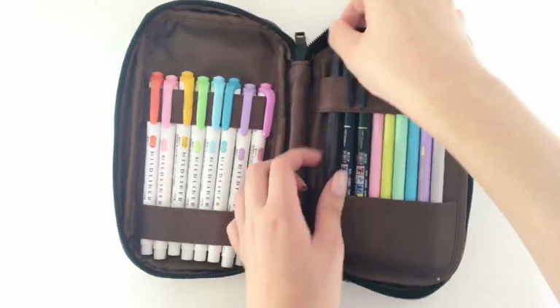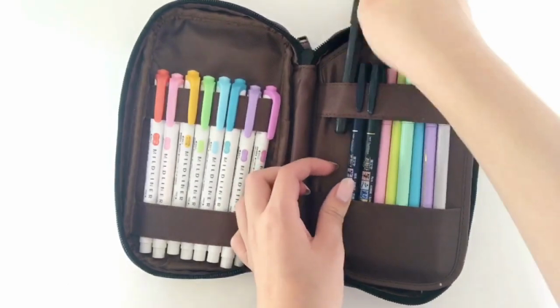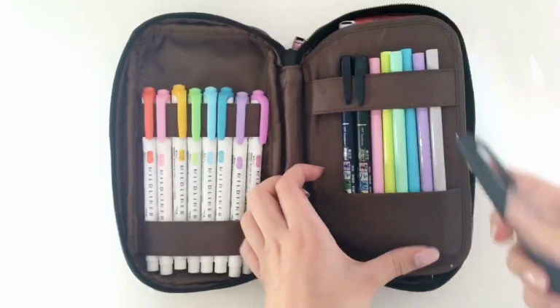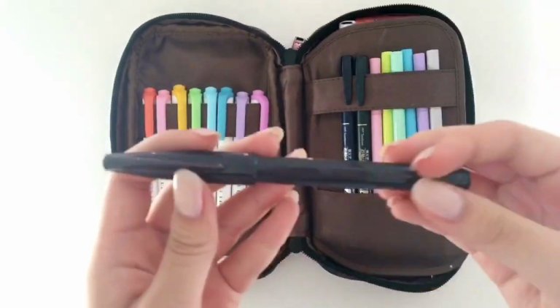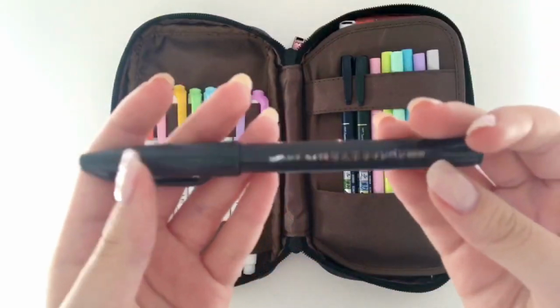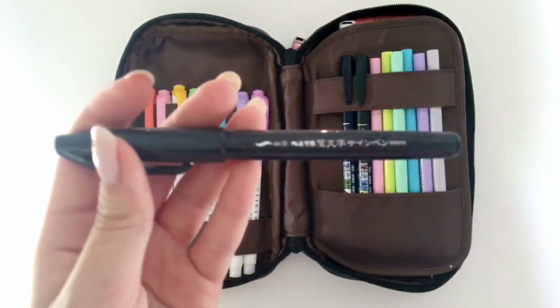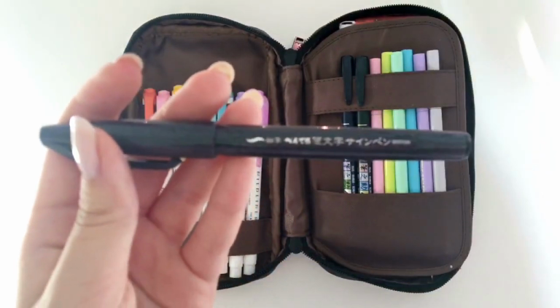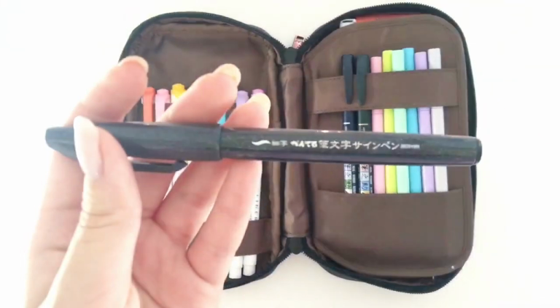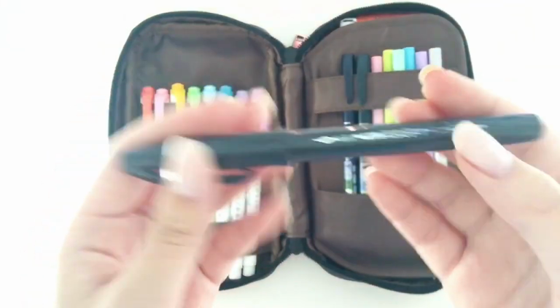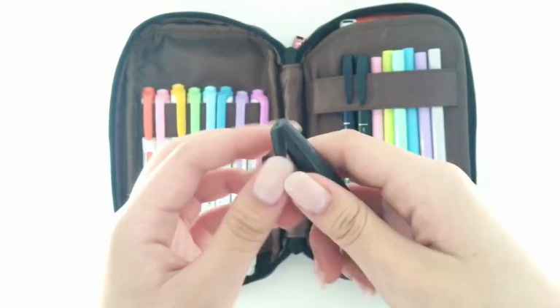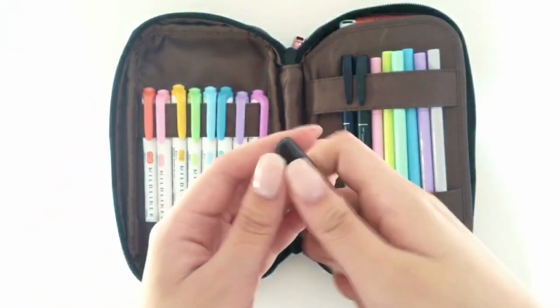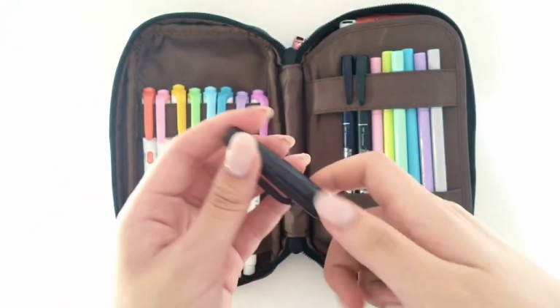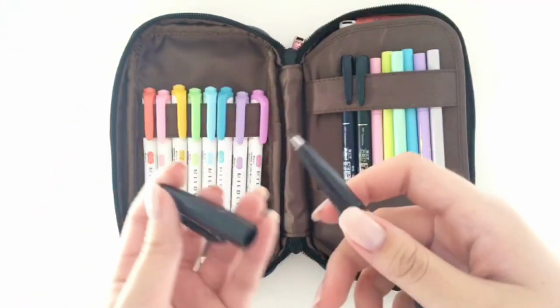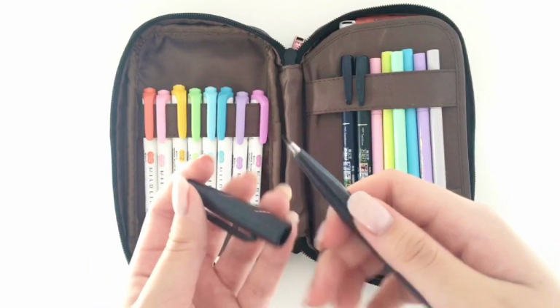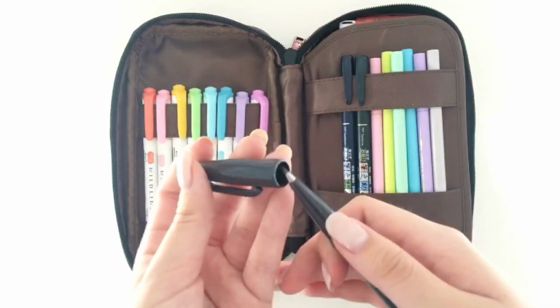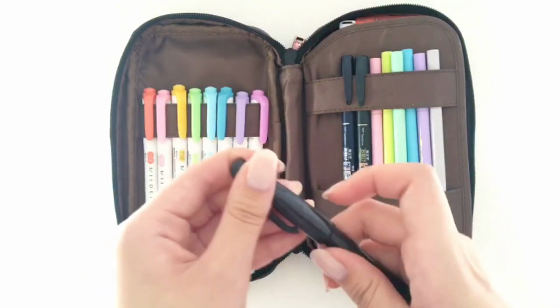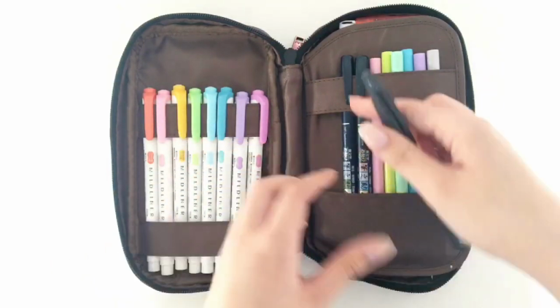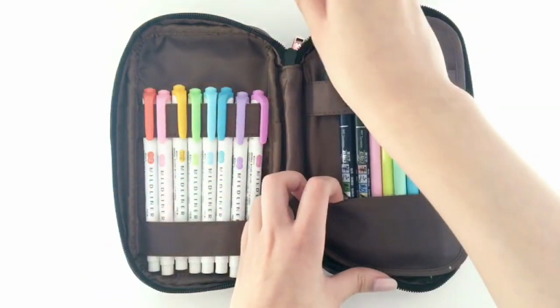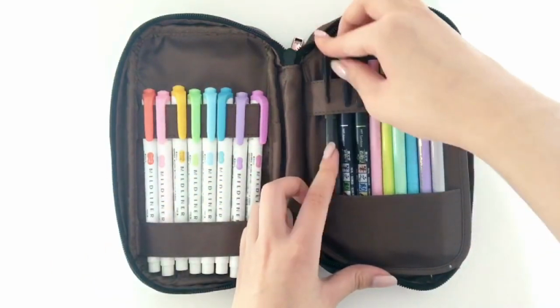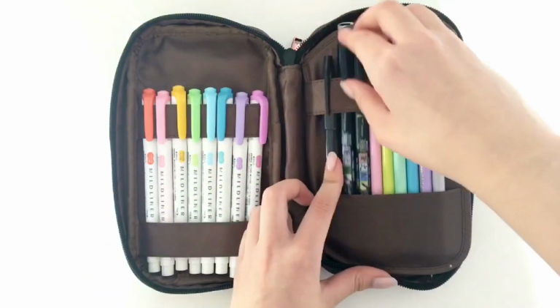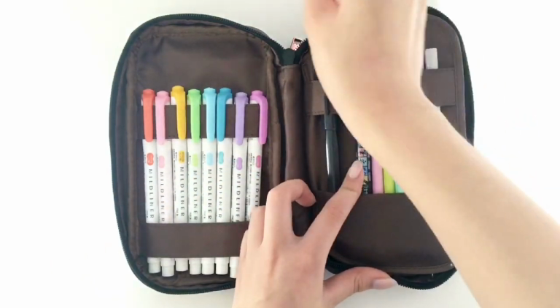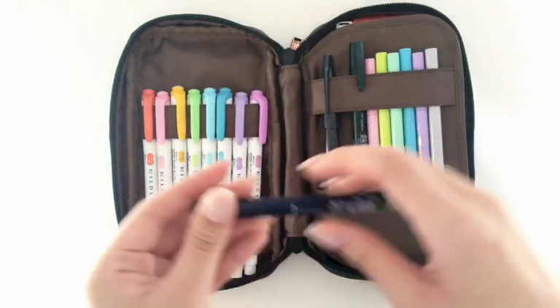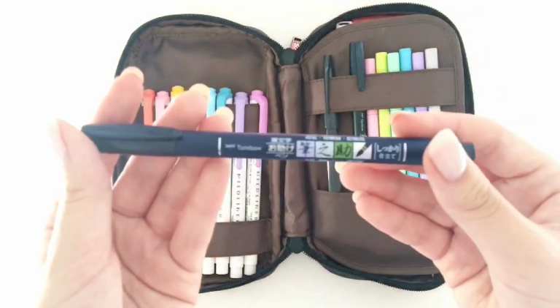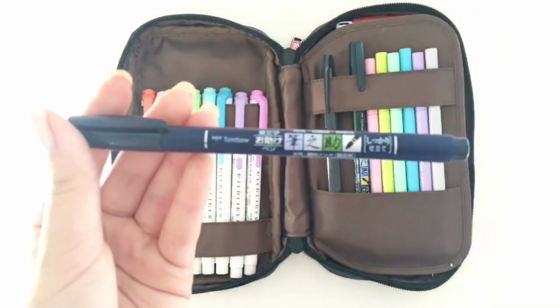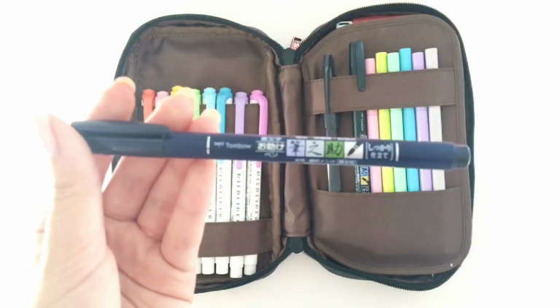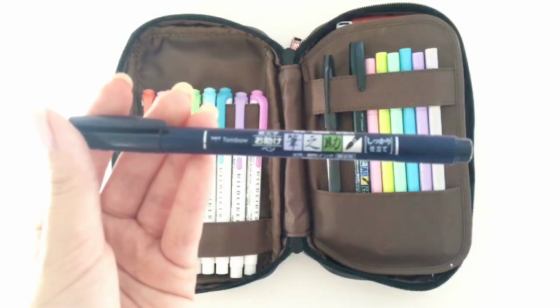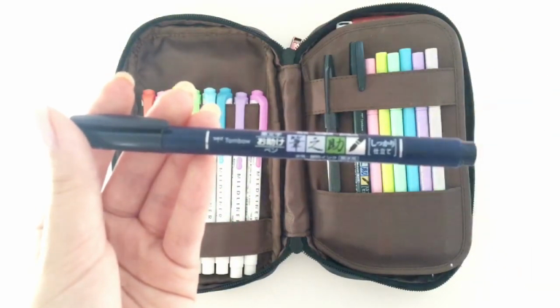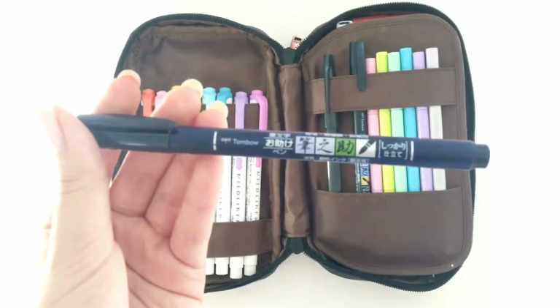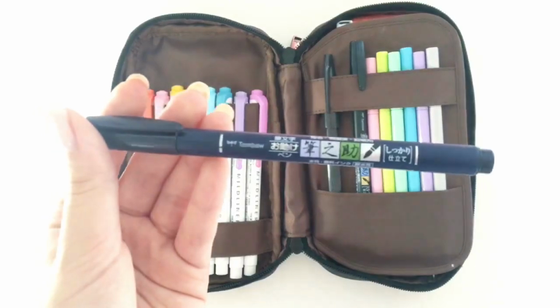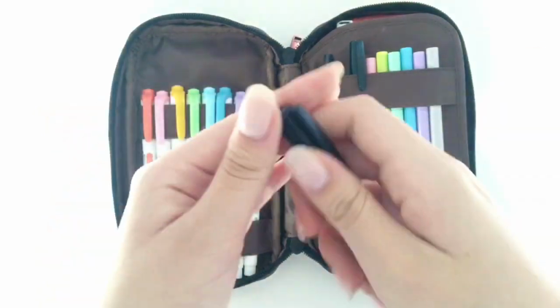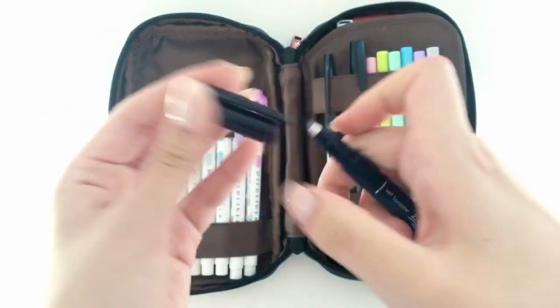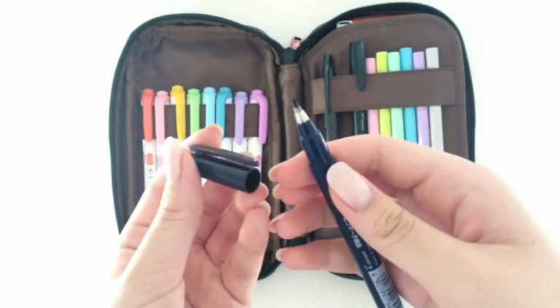In this section I have my brush pens. The first brush pen is my Pentel Fude brush pen in black, and I like to use this for my headers. My other two brush pens are the Tombow Fude in hard tip and soft tip.